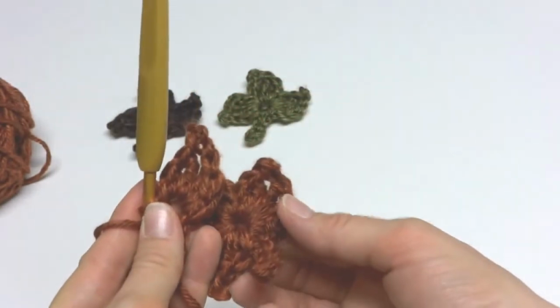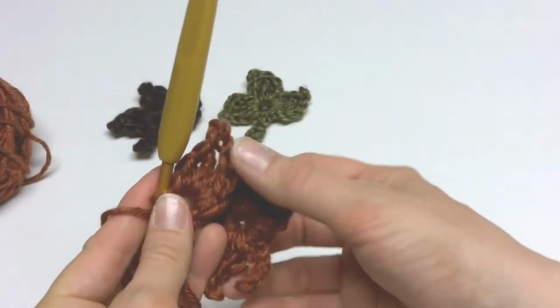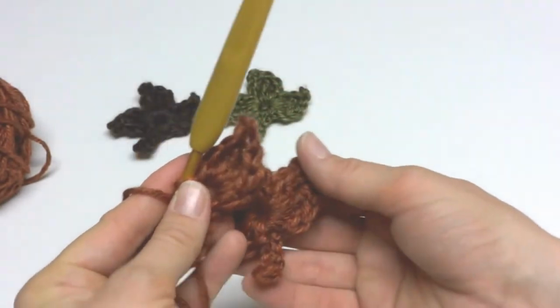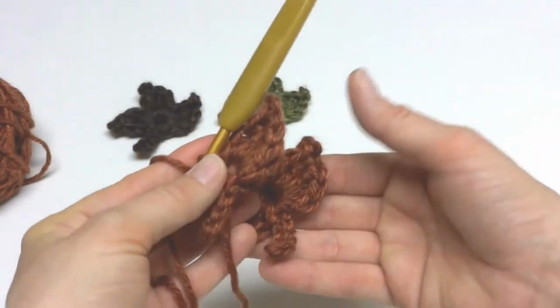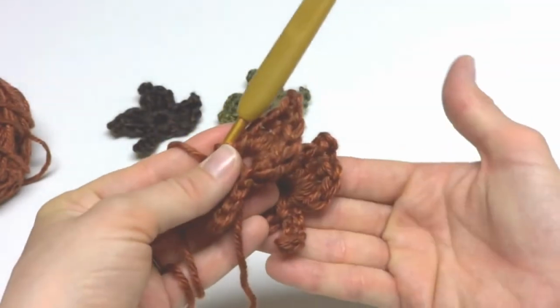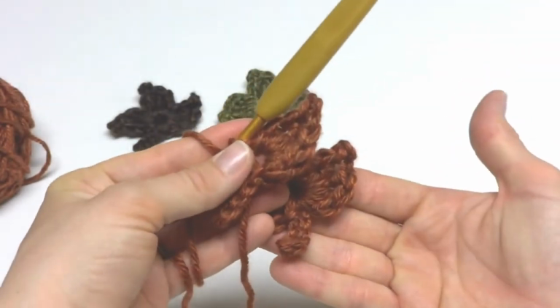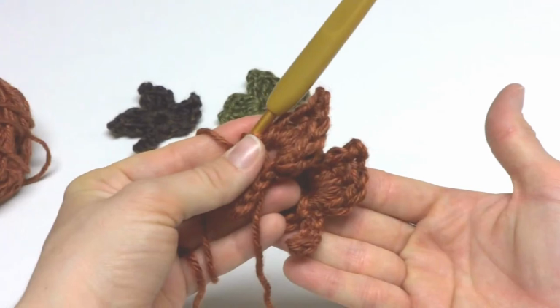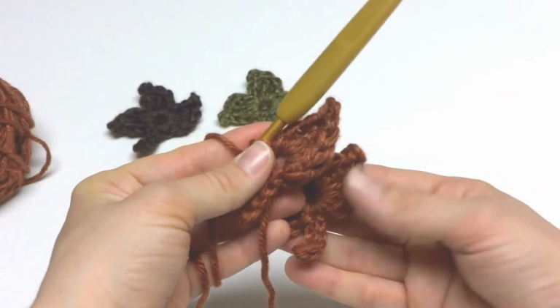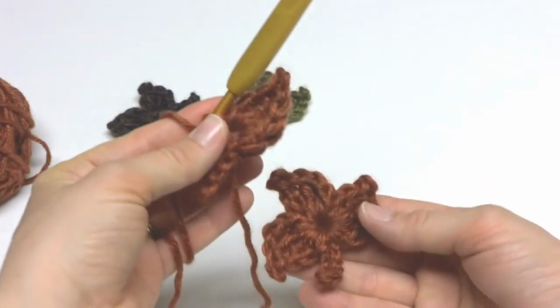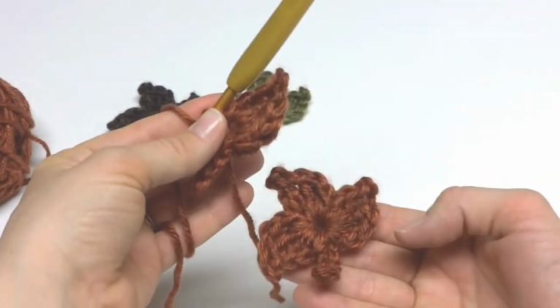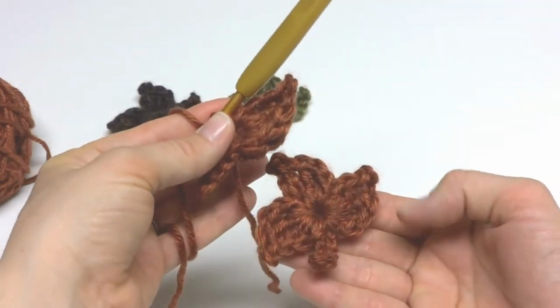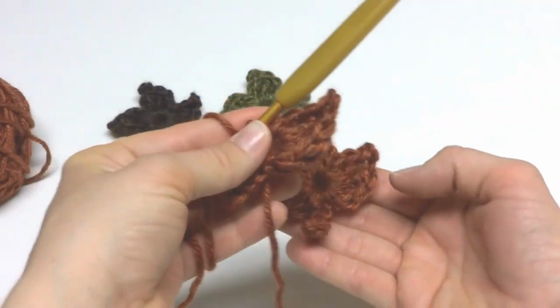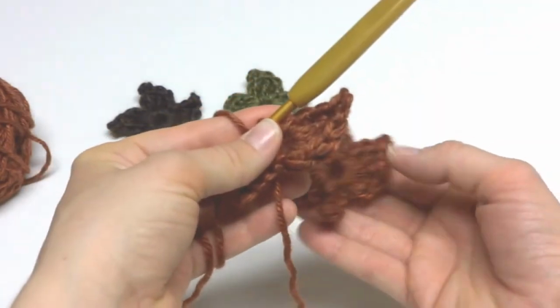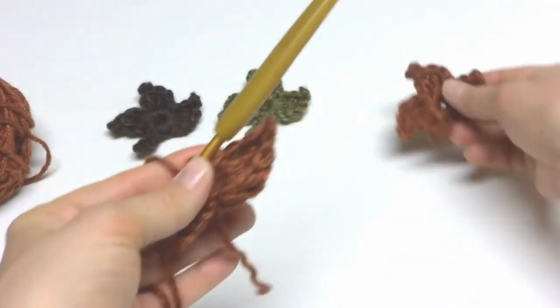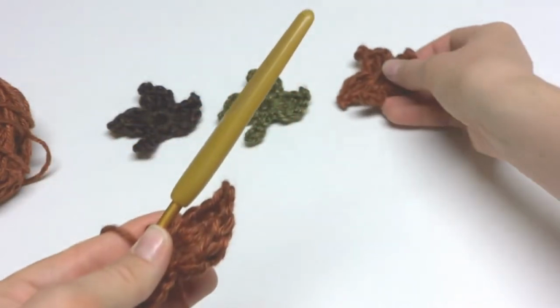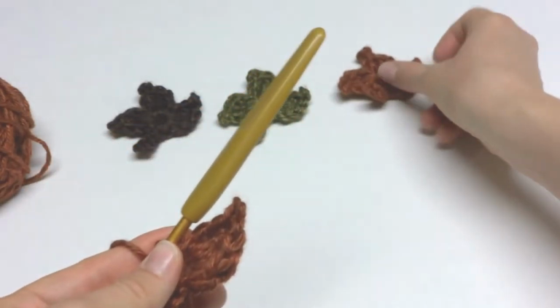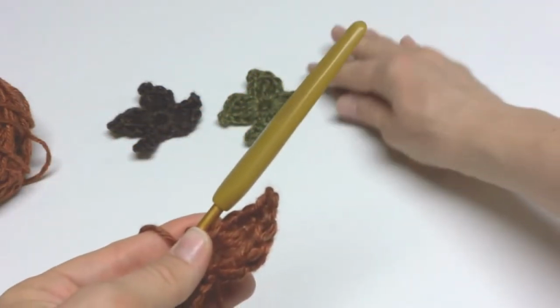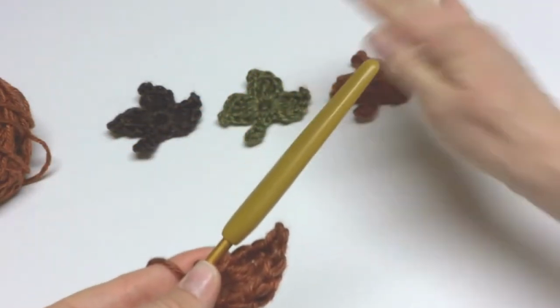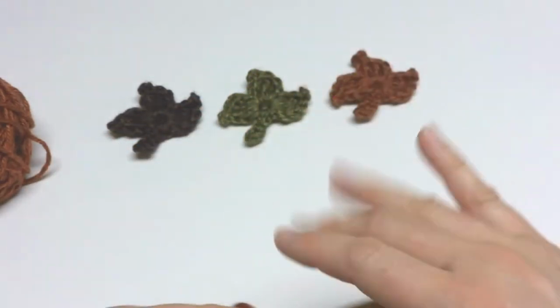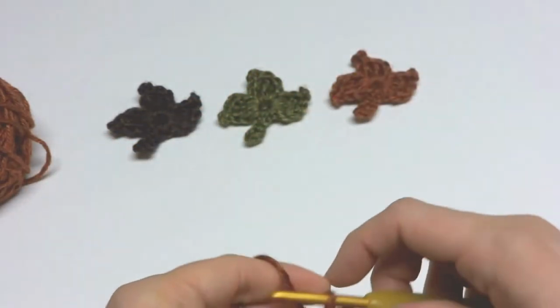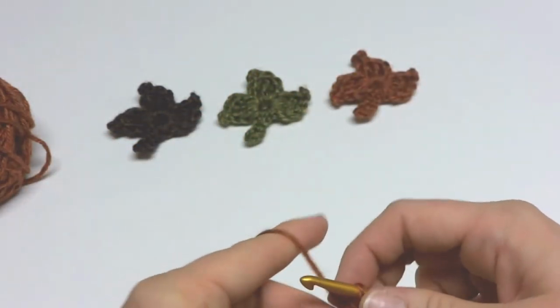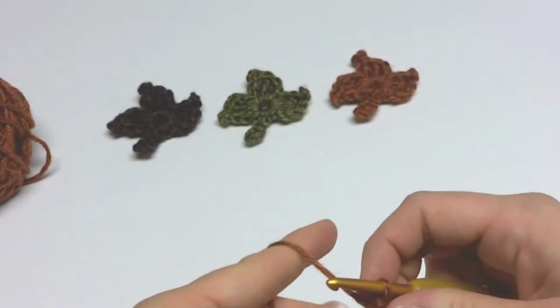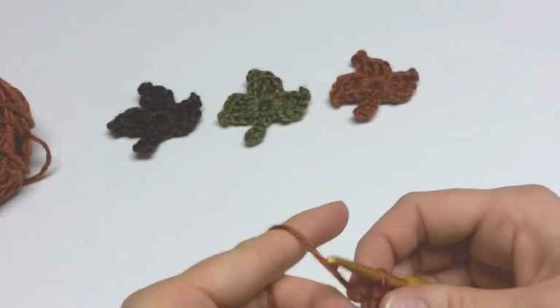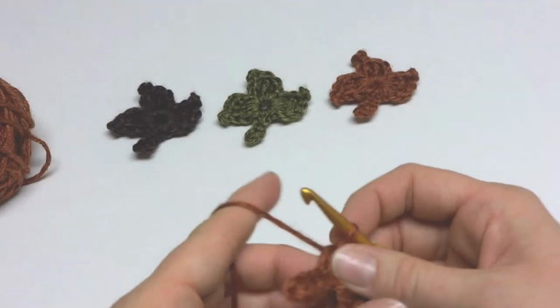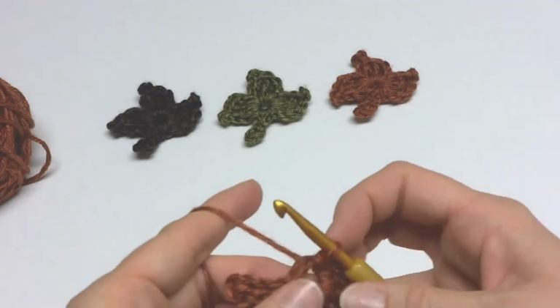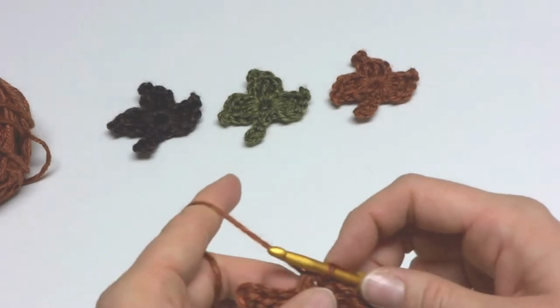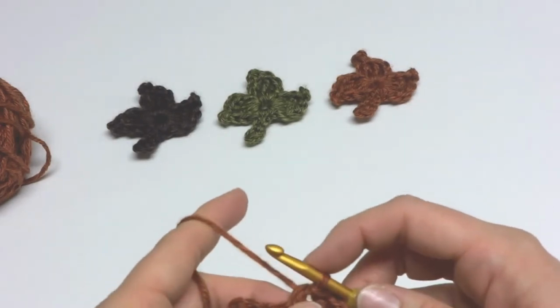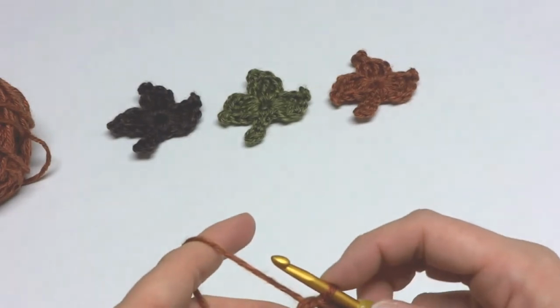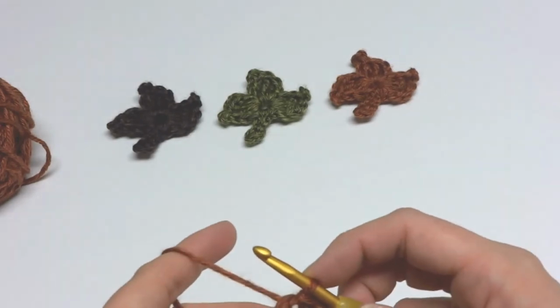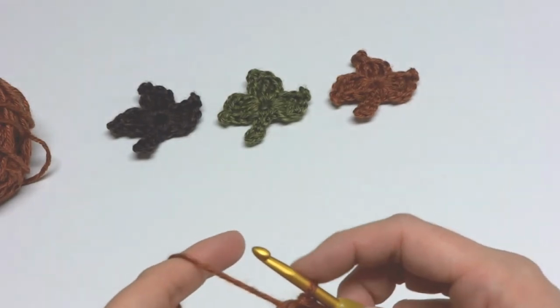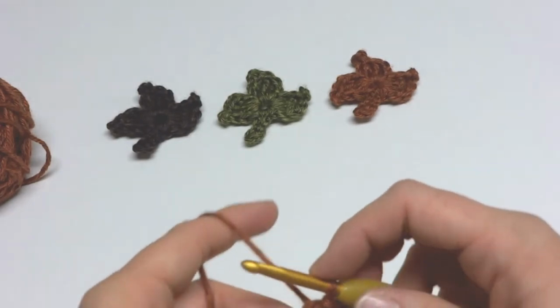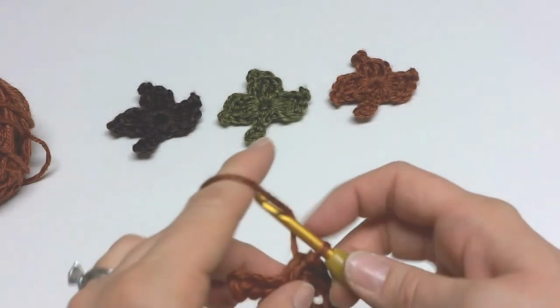Then work a double crochet into the center of the ring, then a slip stitch into the center of the ring. That completes our first point of the leaf — our leaf is starting to take shape!